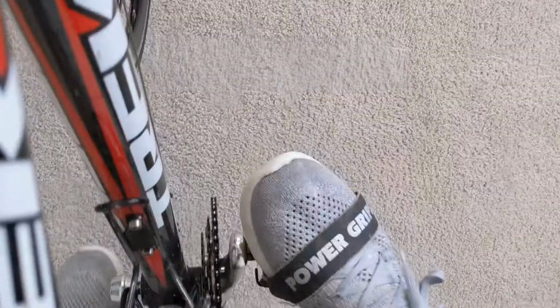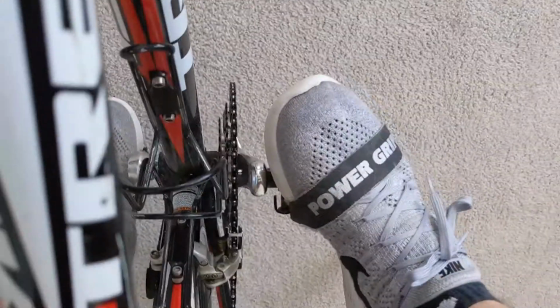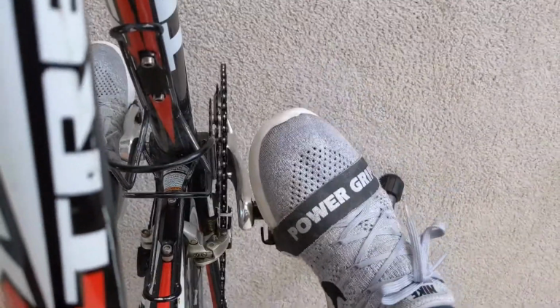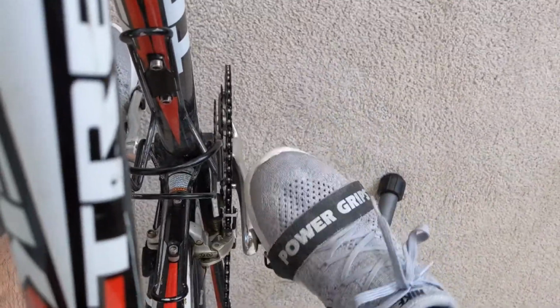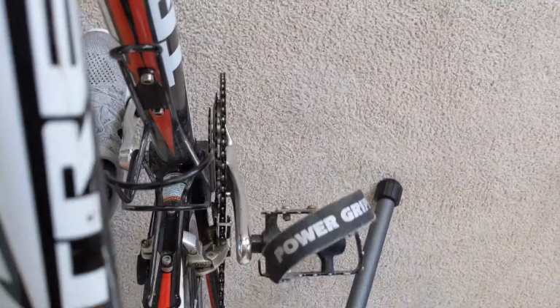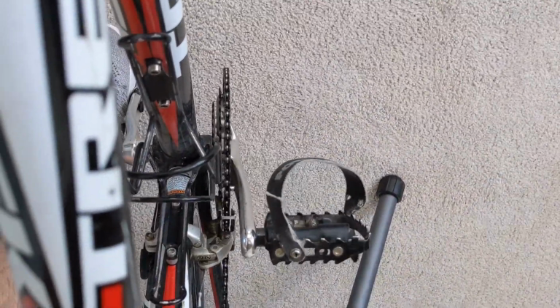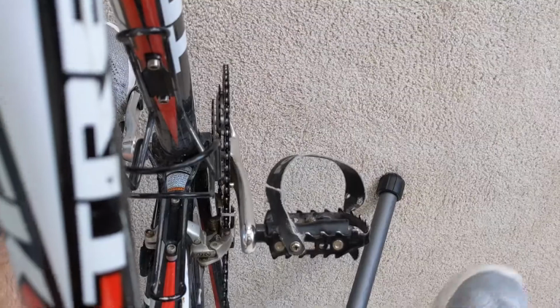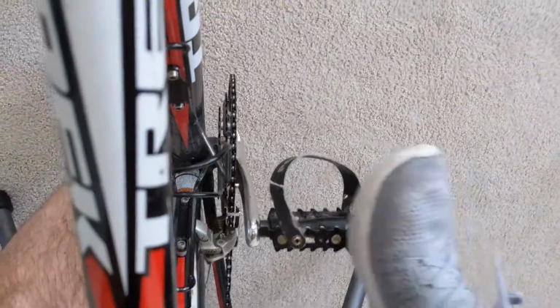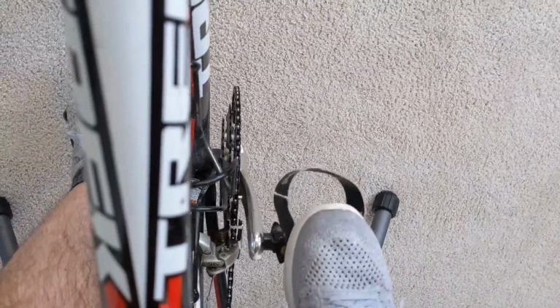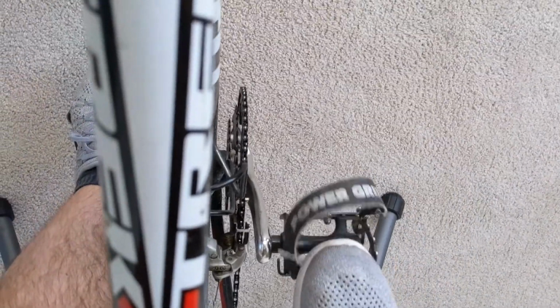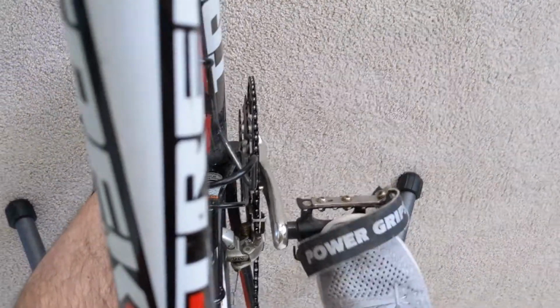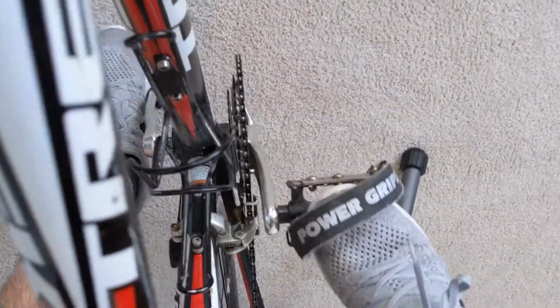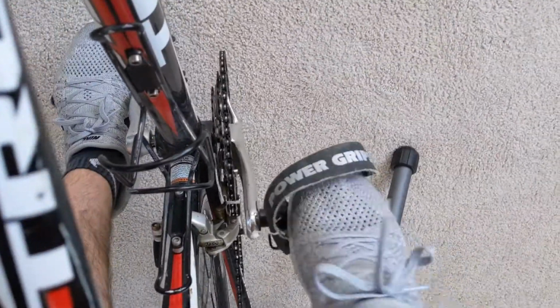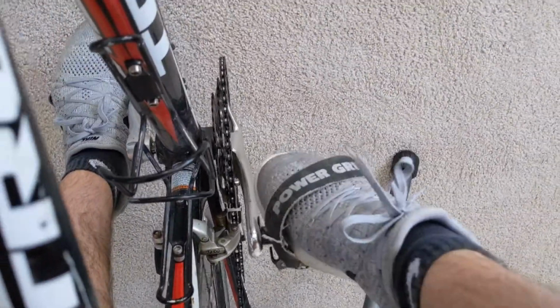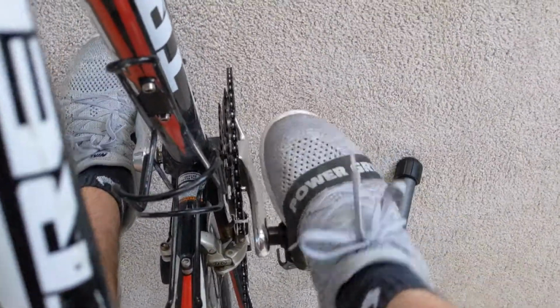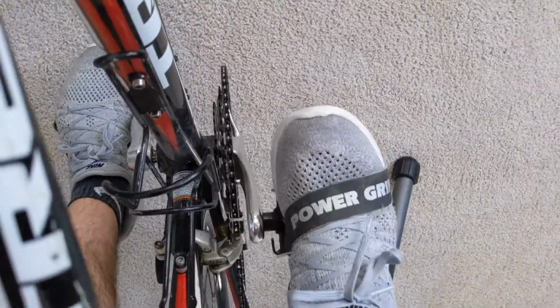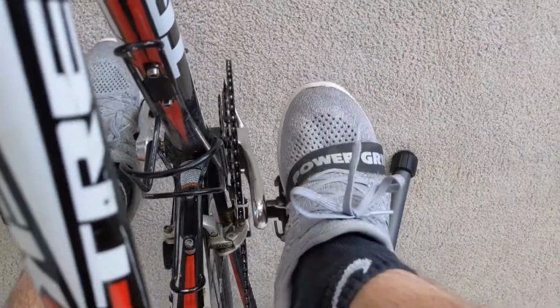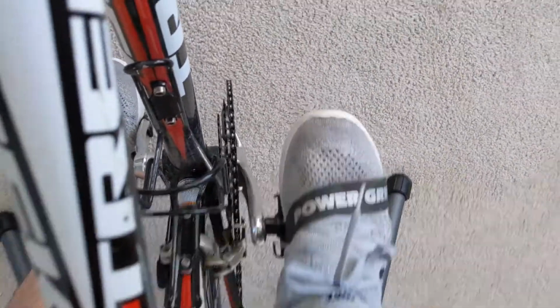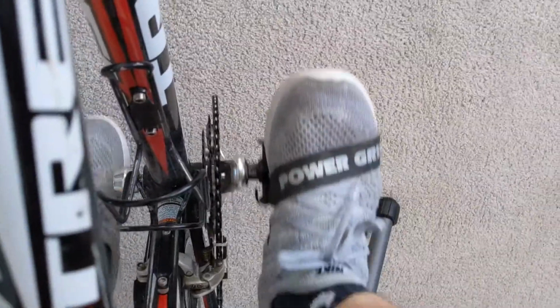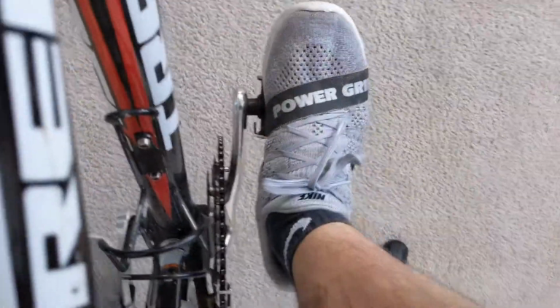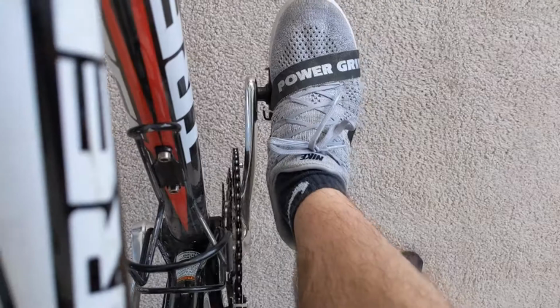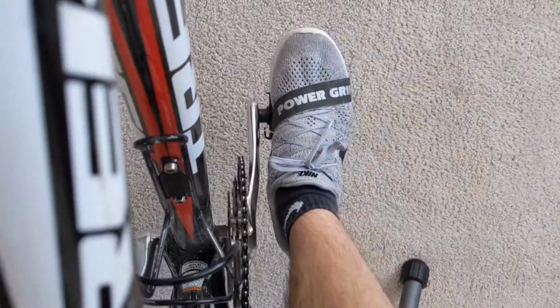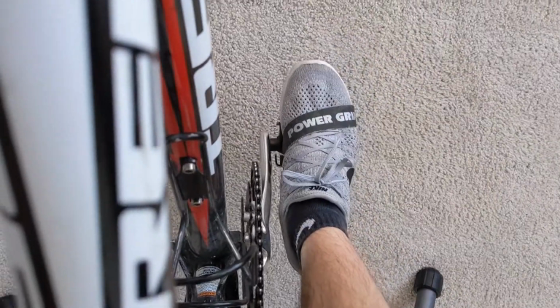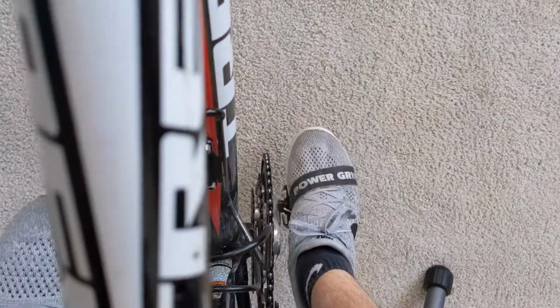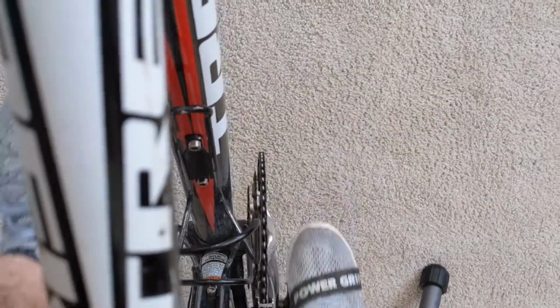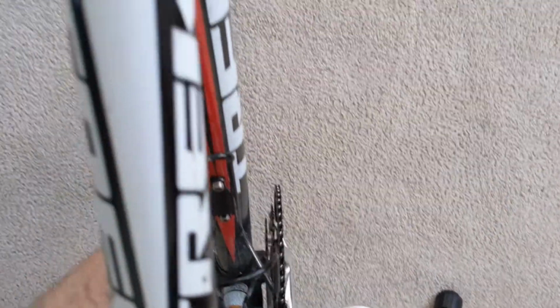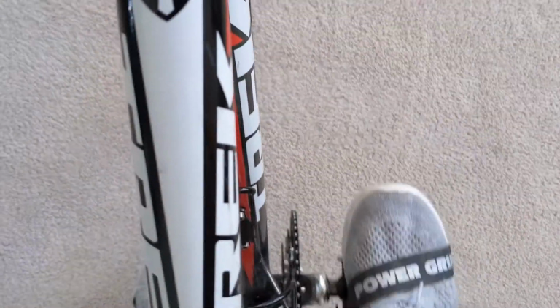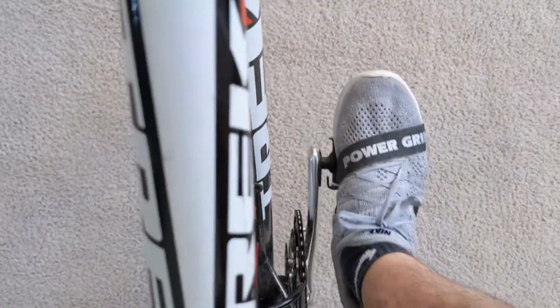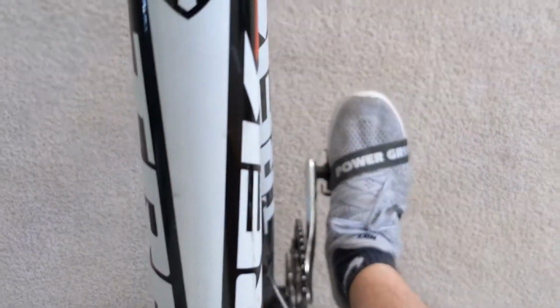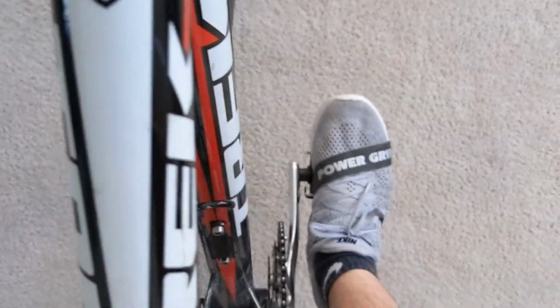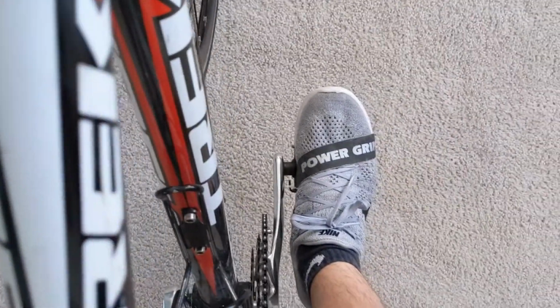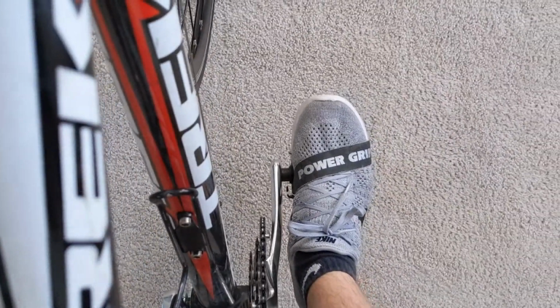We'll kind of just show you guys a little bit how the Power Grips work when you're actually using them. Like I said, you just slide the foot in and you can kind of turn it so that you're at the appropriate angle.